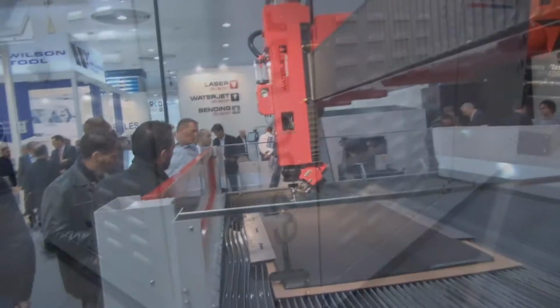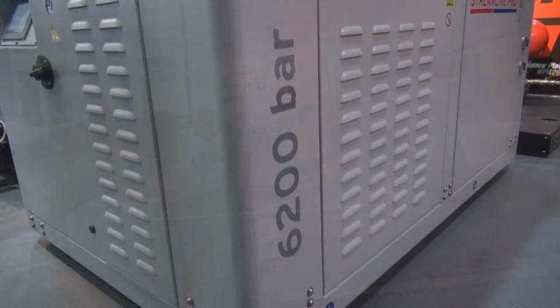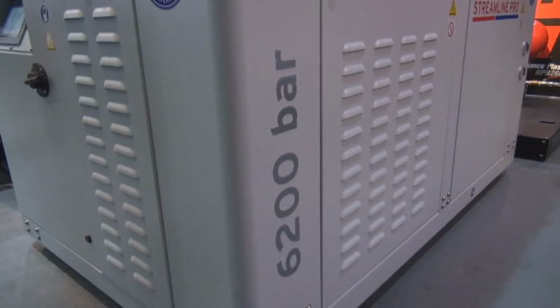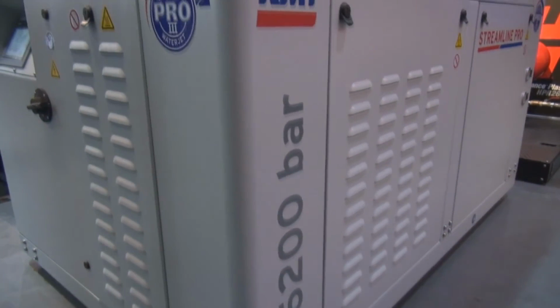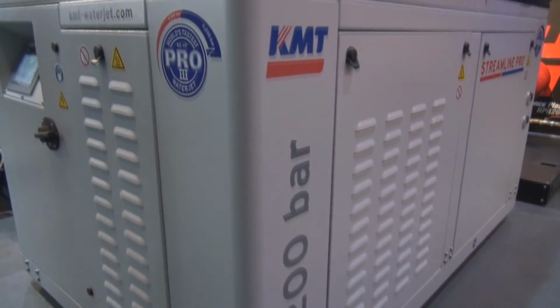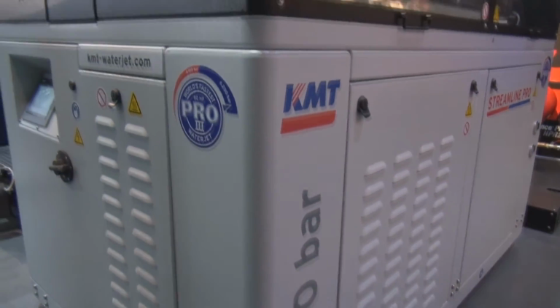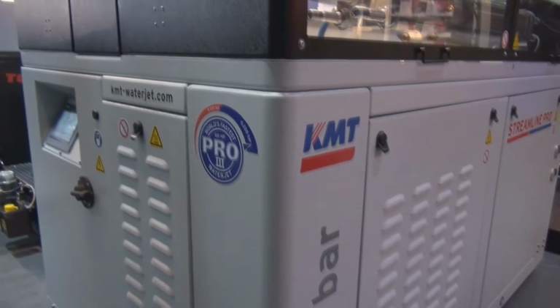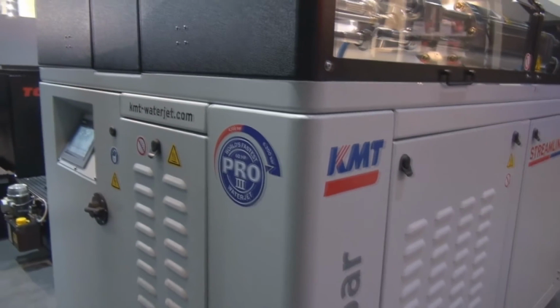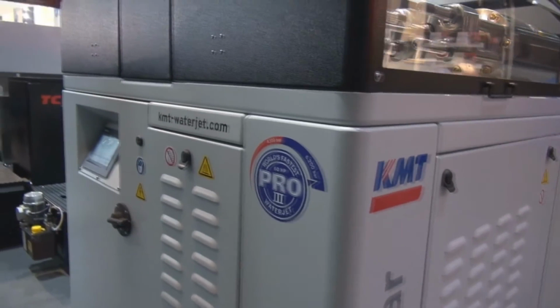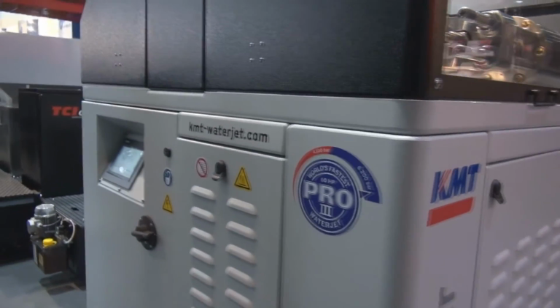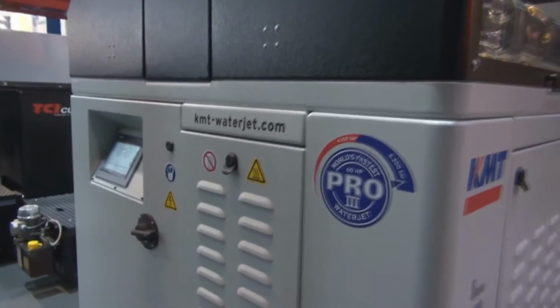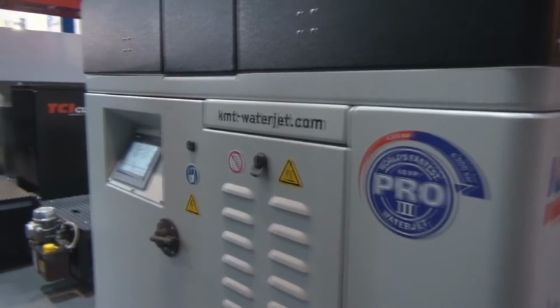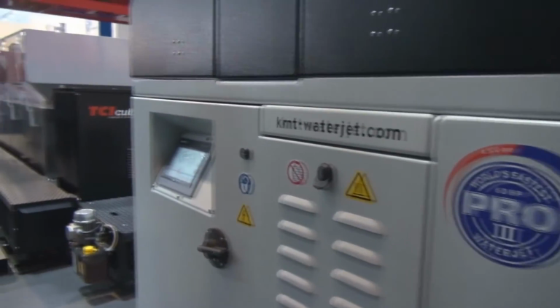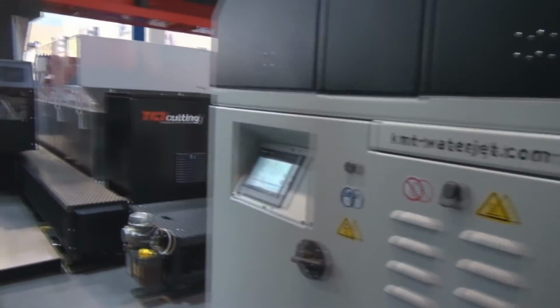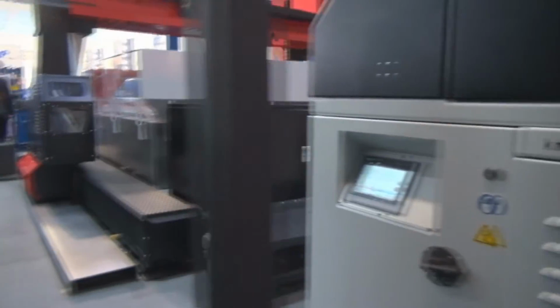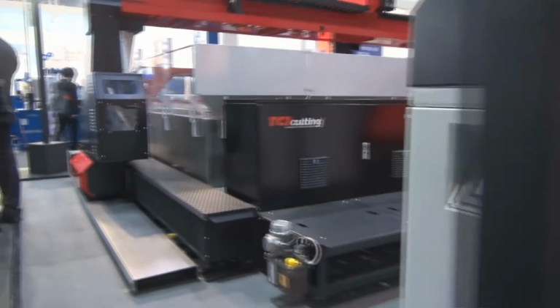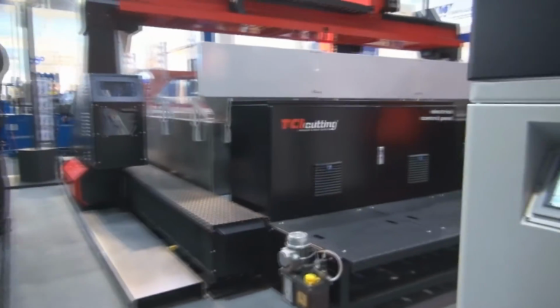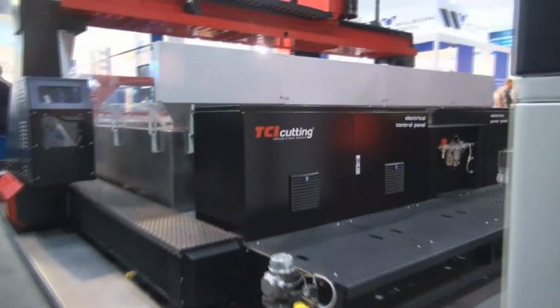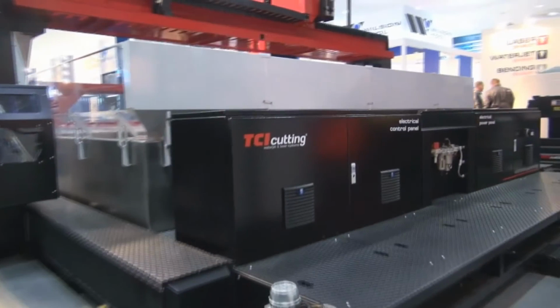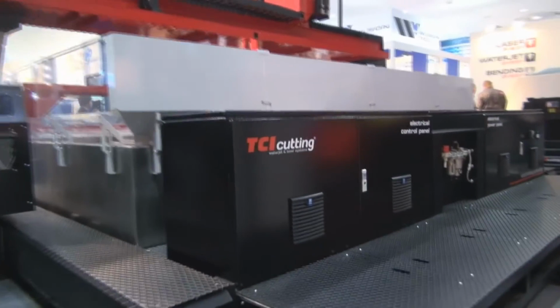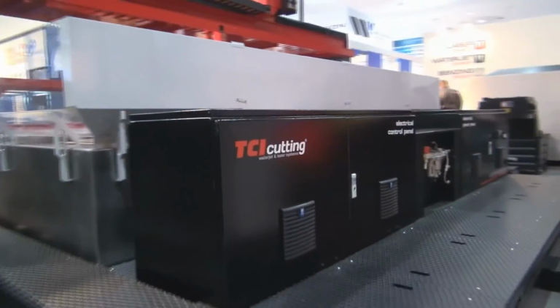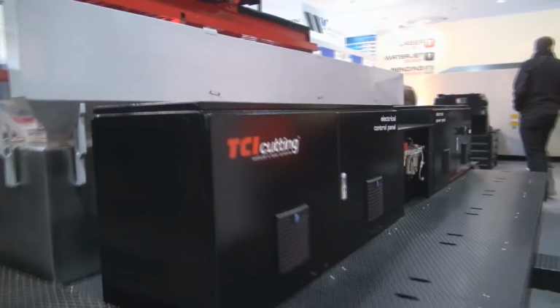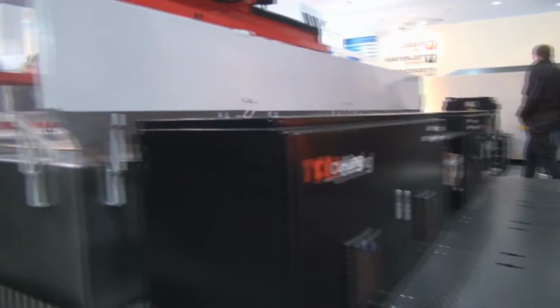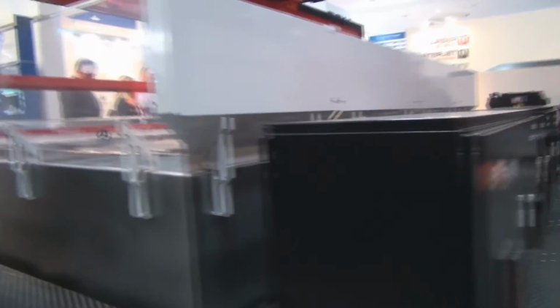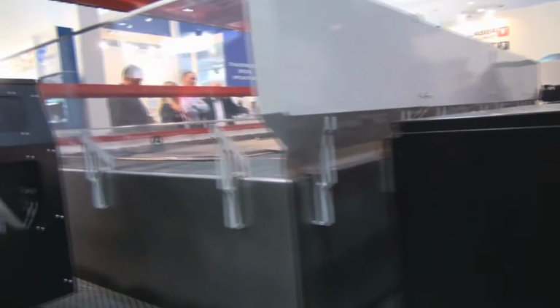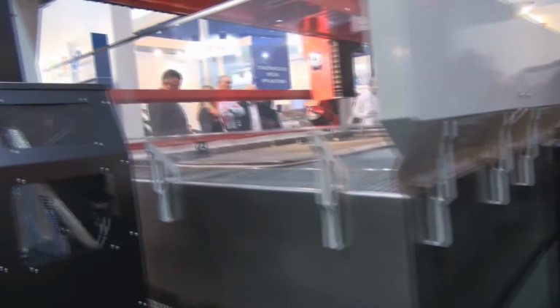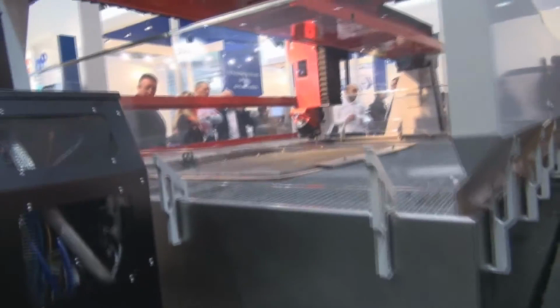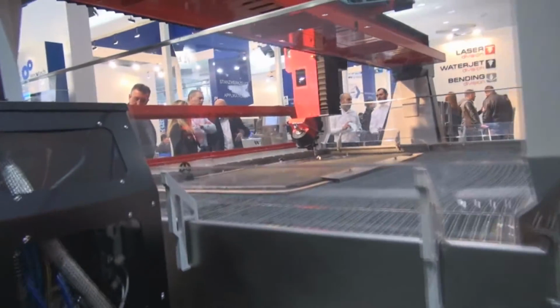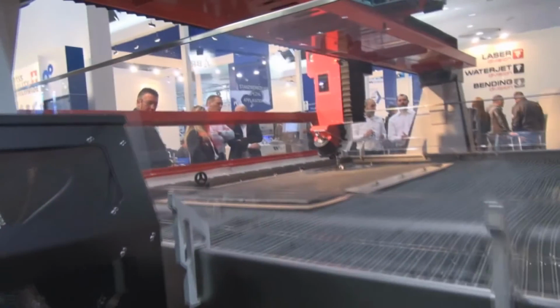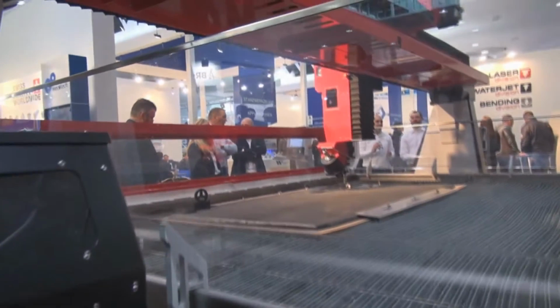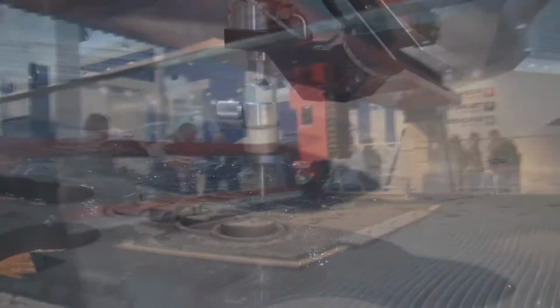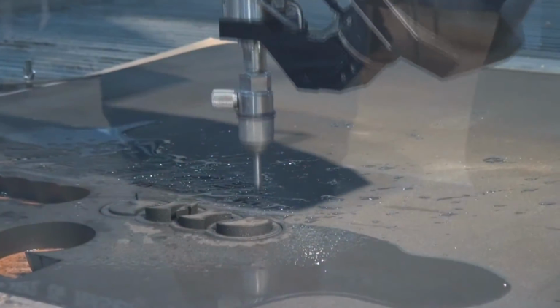We are really confident in the KMT product because it is very reliable and we have been using it for many years. We are feeling very good with all our customers with 6000 bar because the customer is getting the best accuracy, reducing any distortion, and also getting fast cutting.